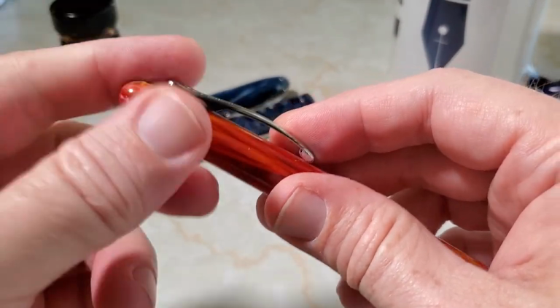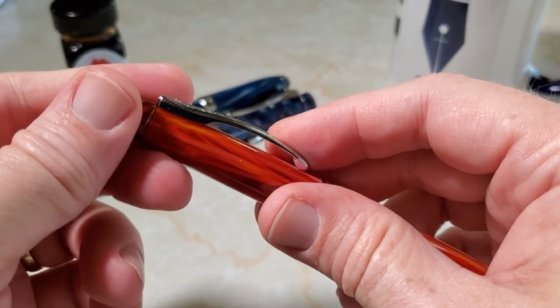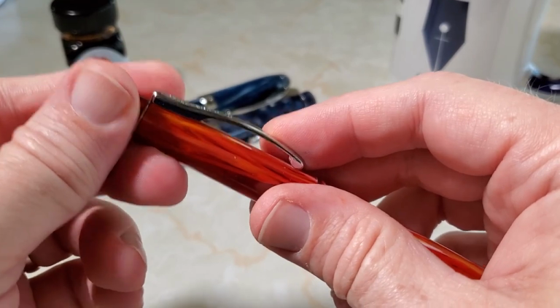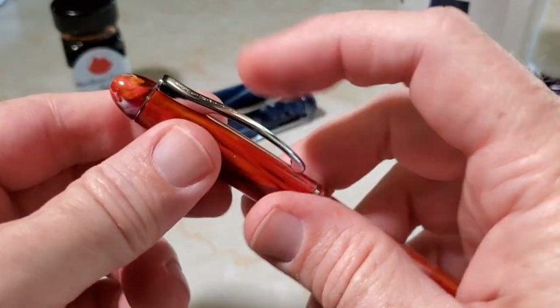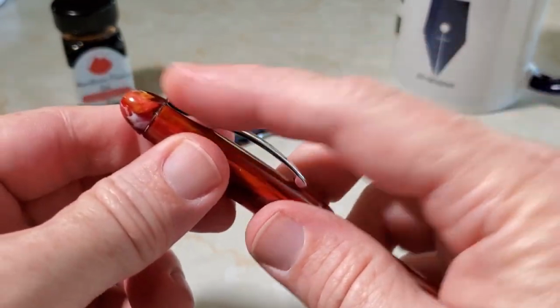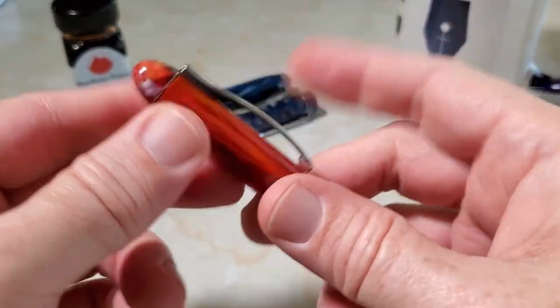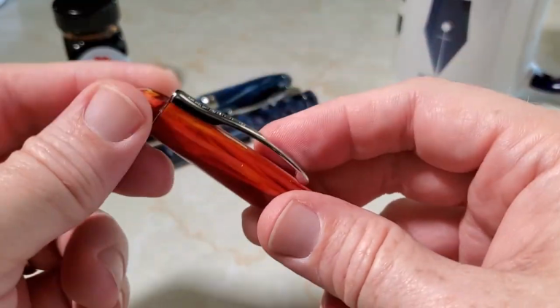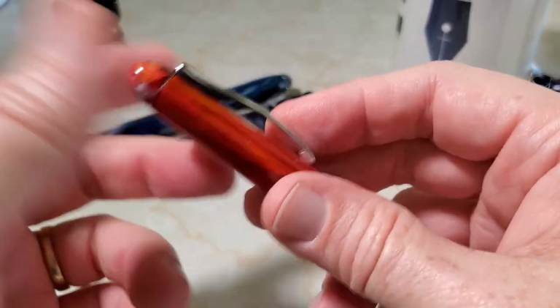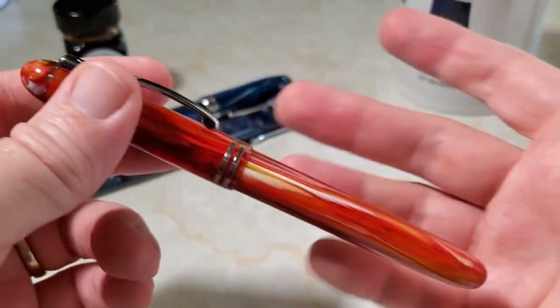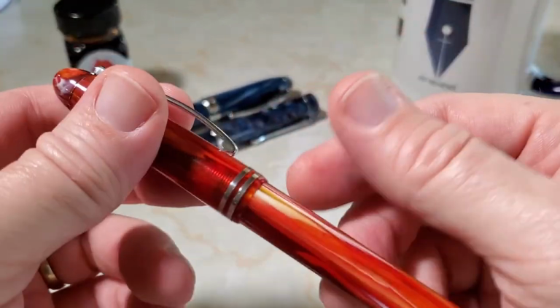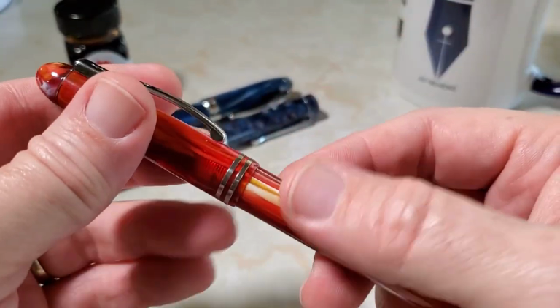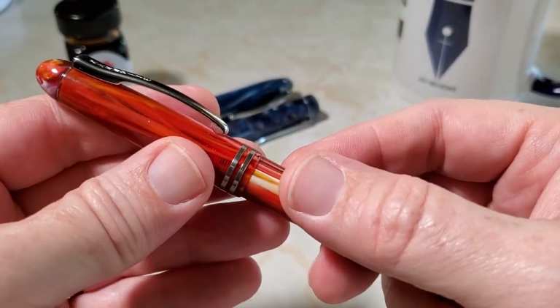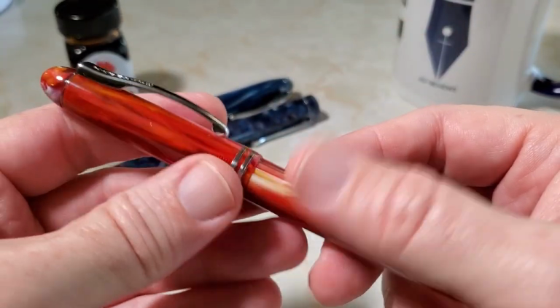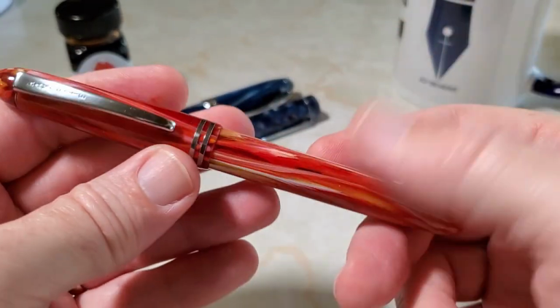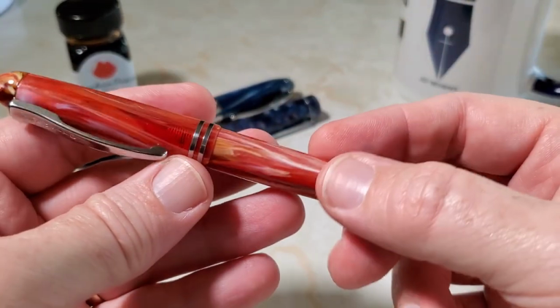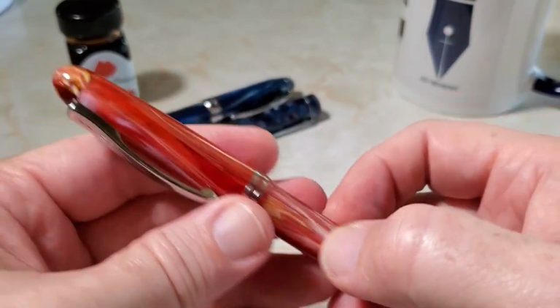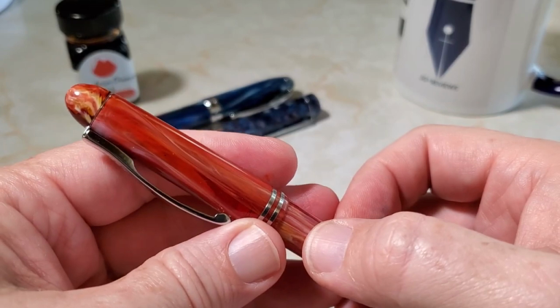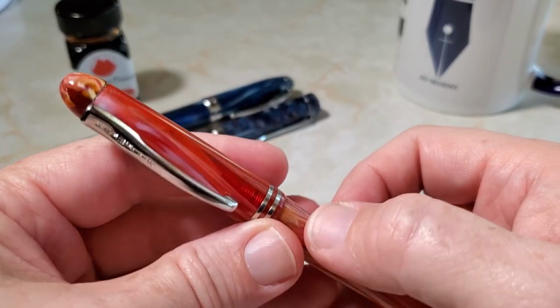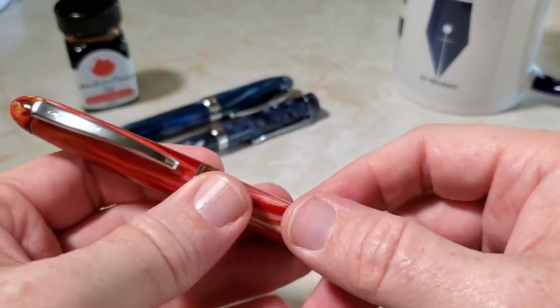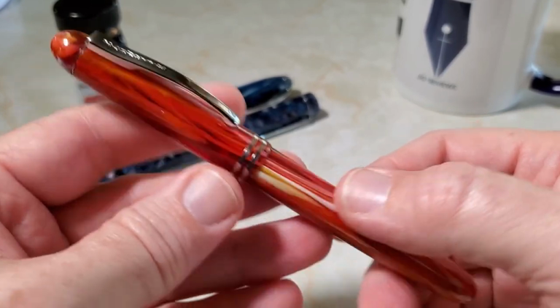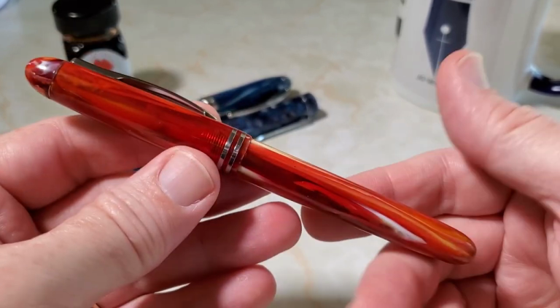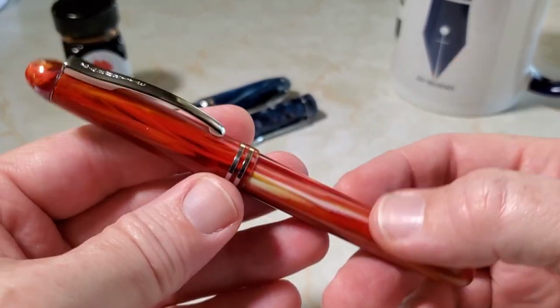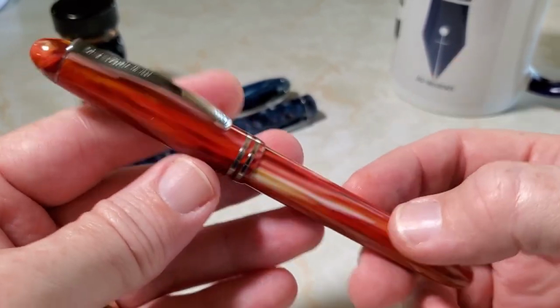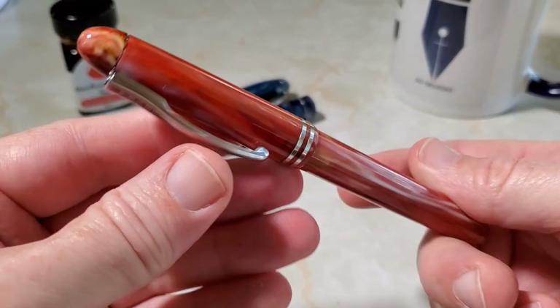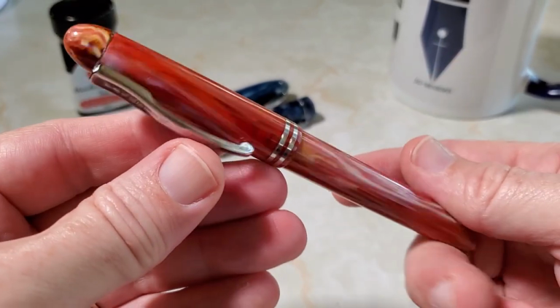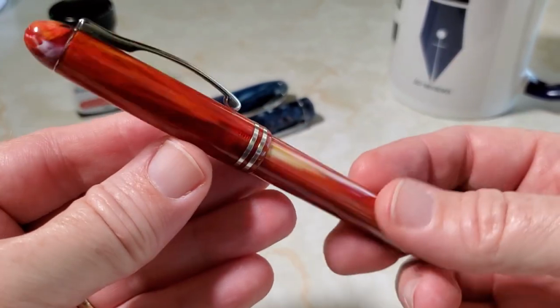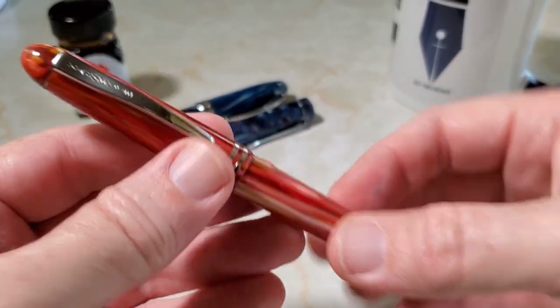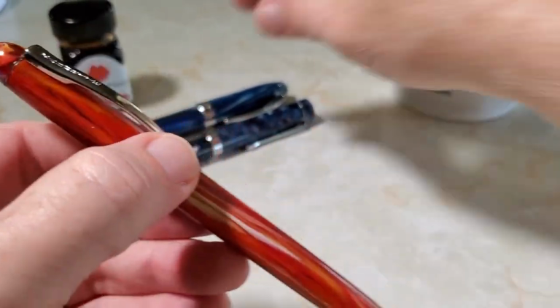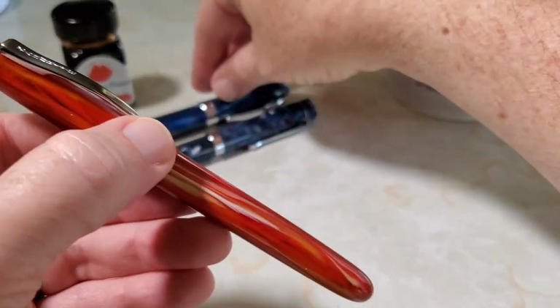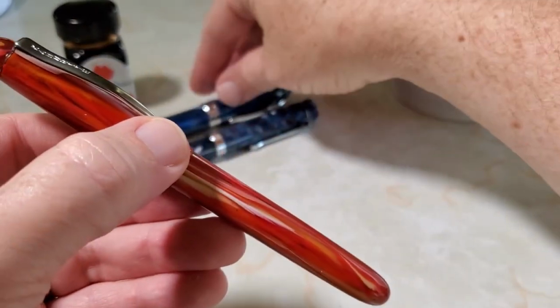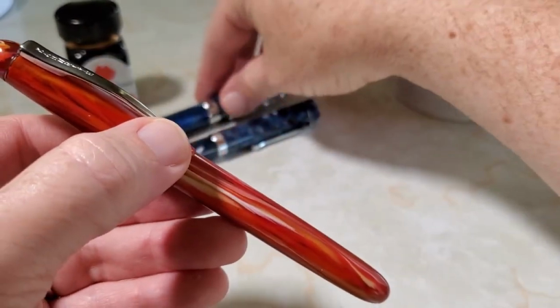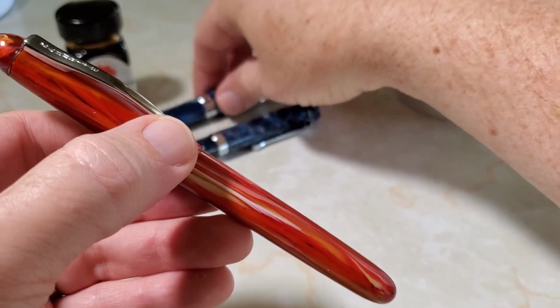If you just don't like a clip — I do — you can remove the finial from the cap. It unscrews, you can remove the clip, put the finial back on, and just not have one, if that is your thing.